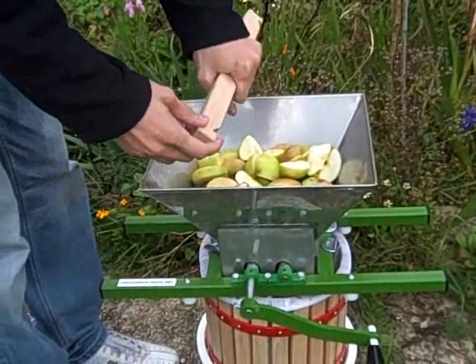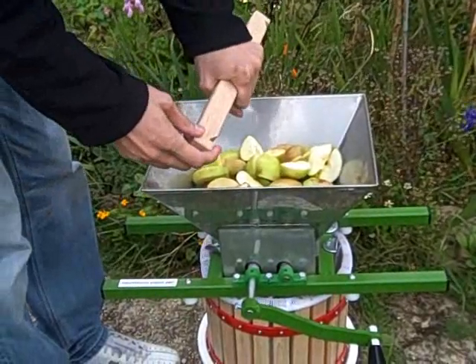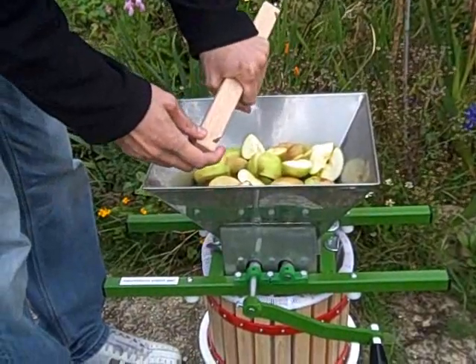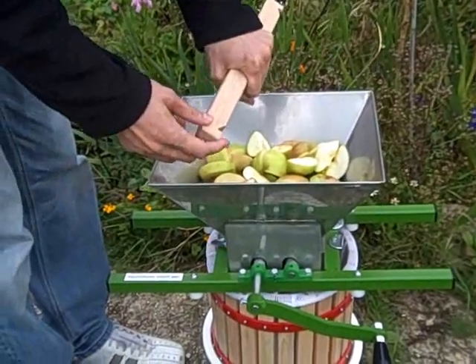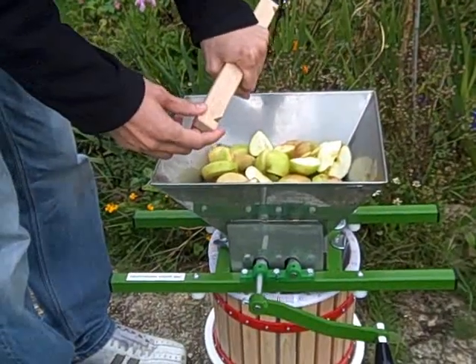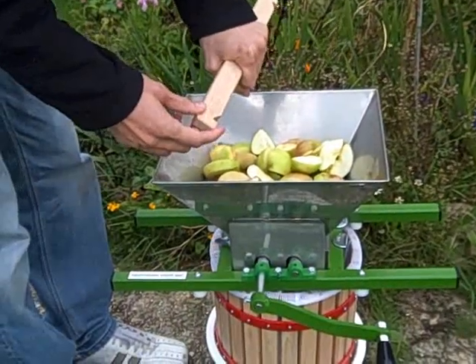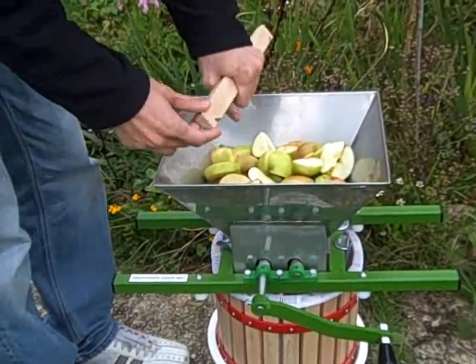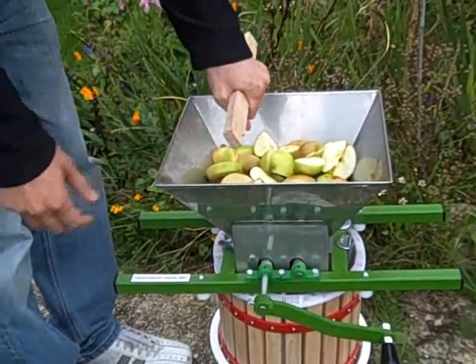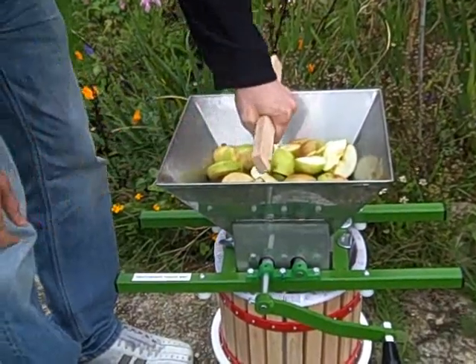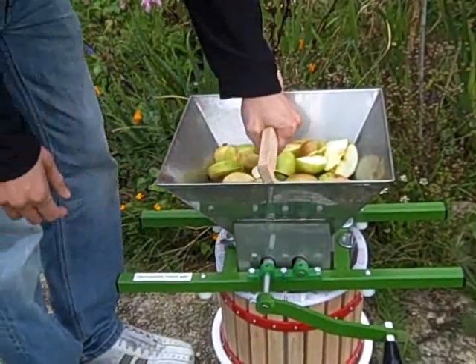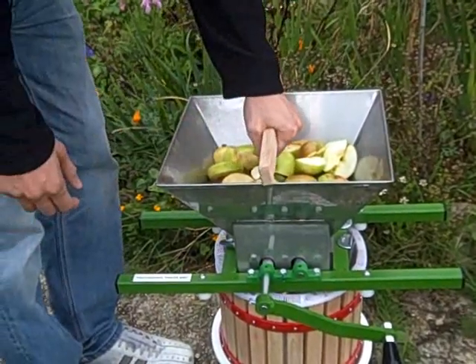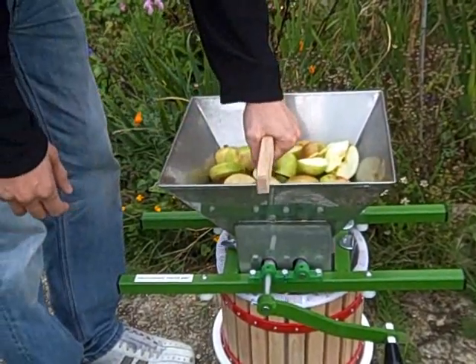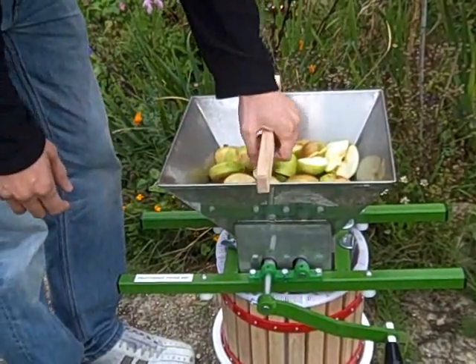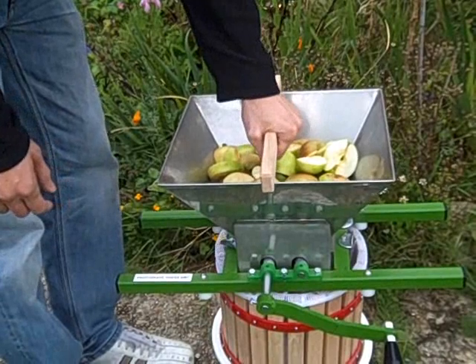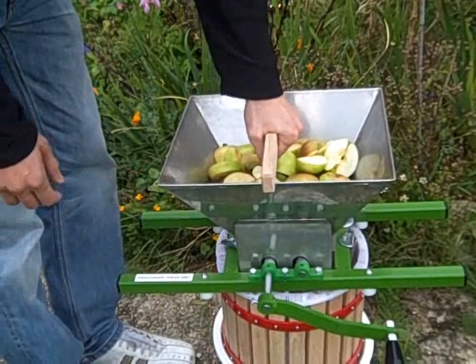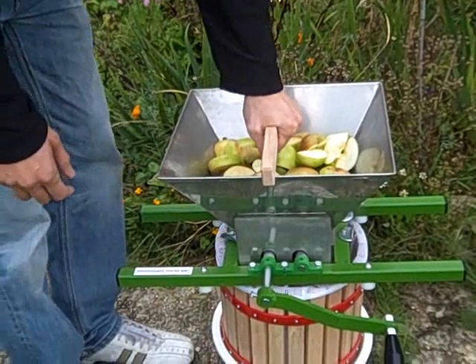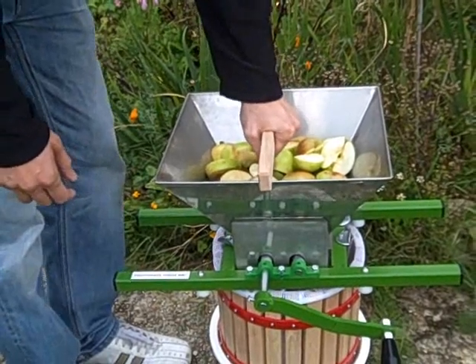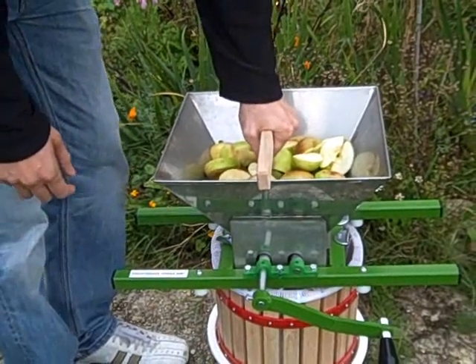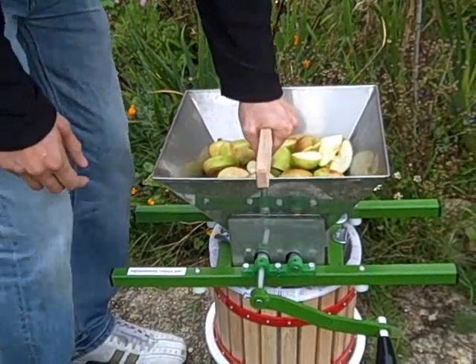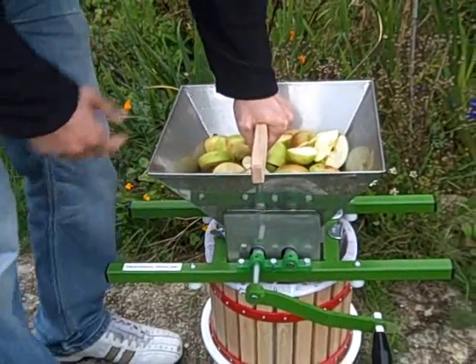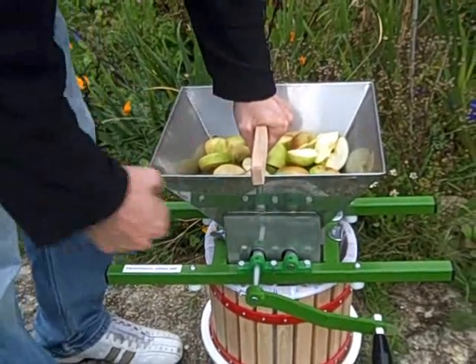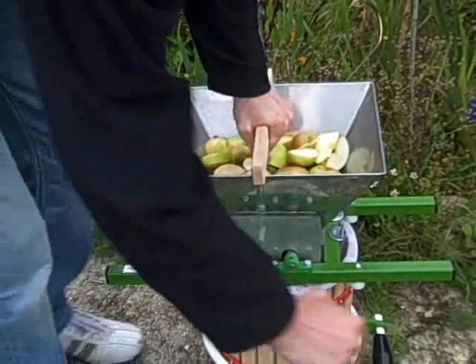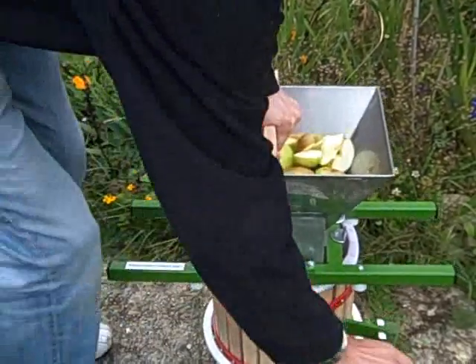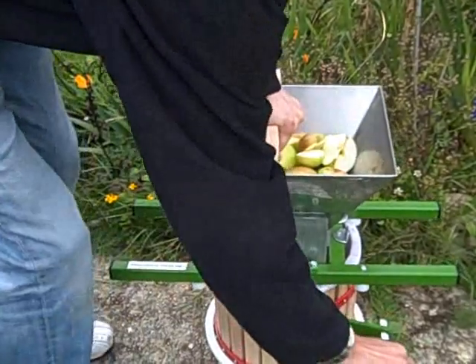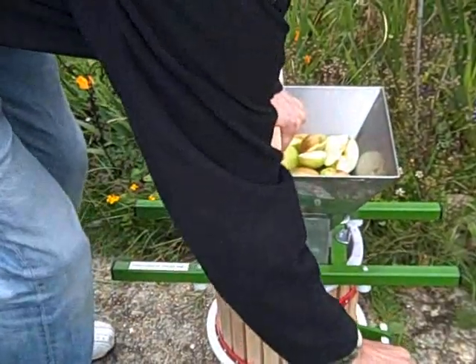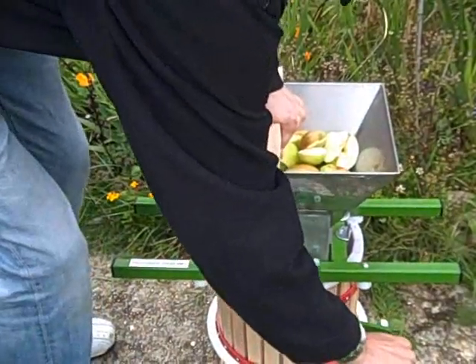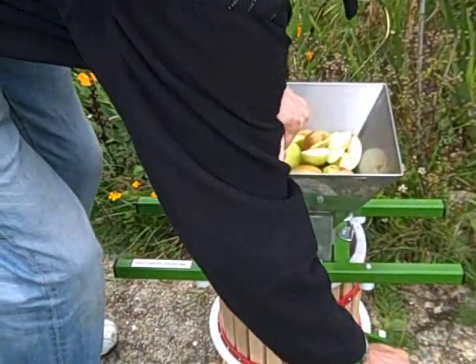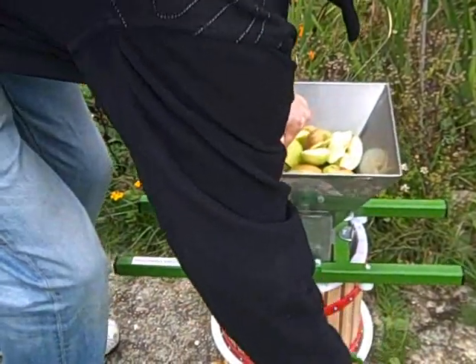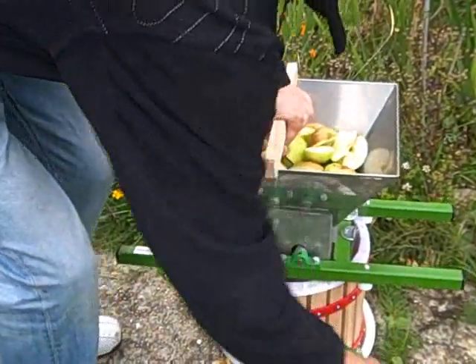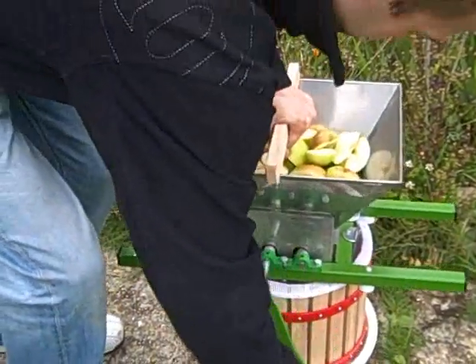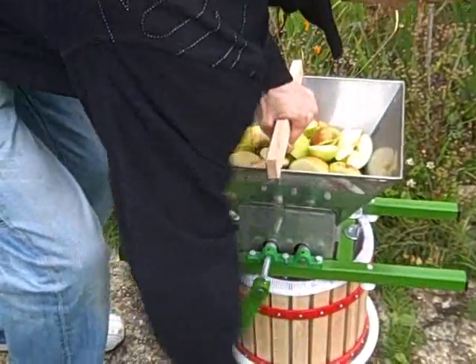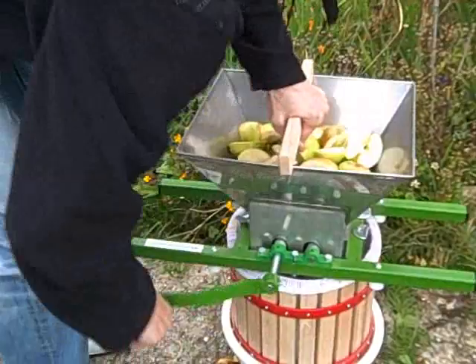This wooden block comes with the crusher. You can put some extra weight on that just to help you crush the apples a bit easier. What we do is put it down the handle.